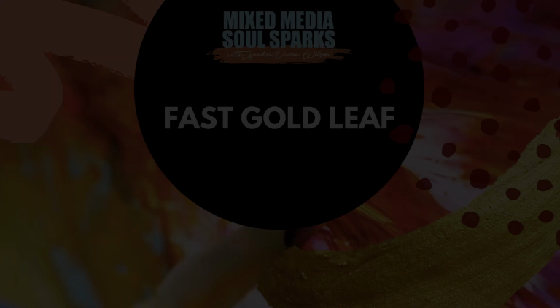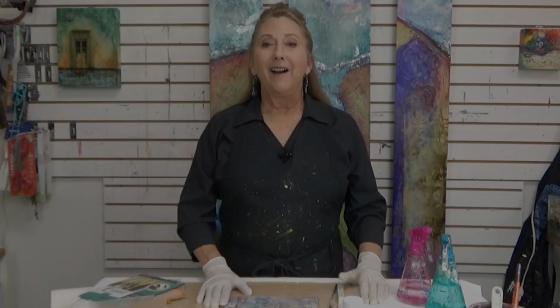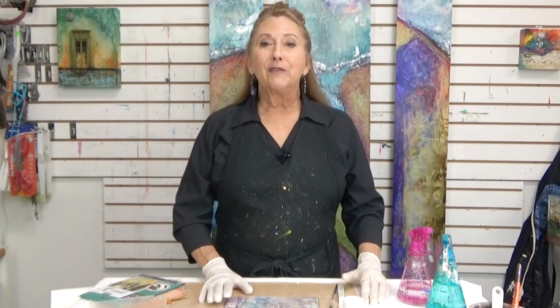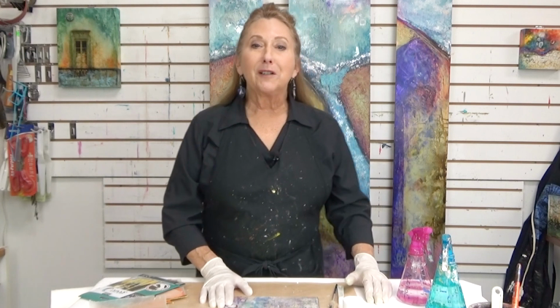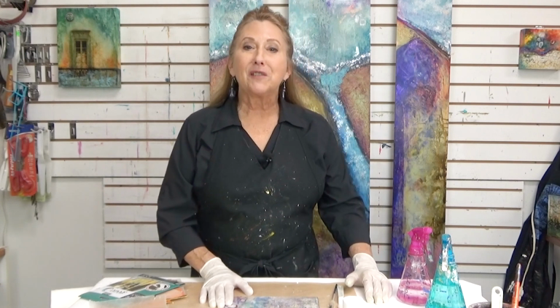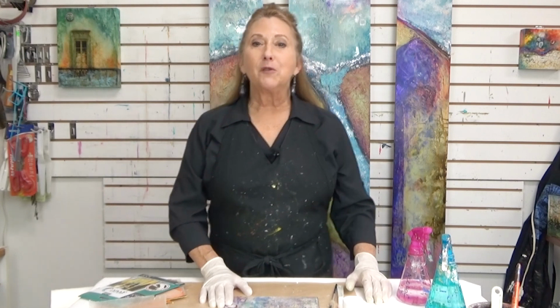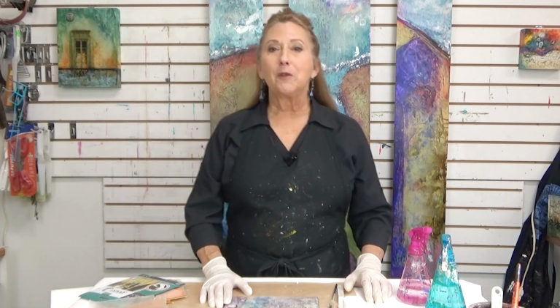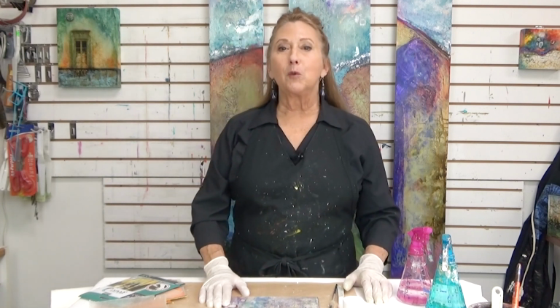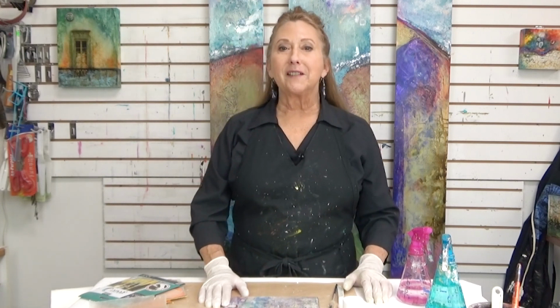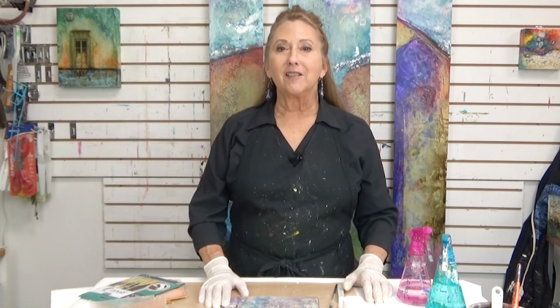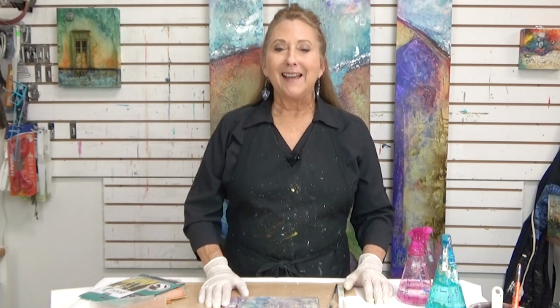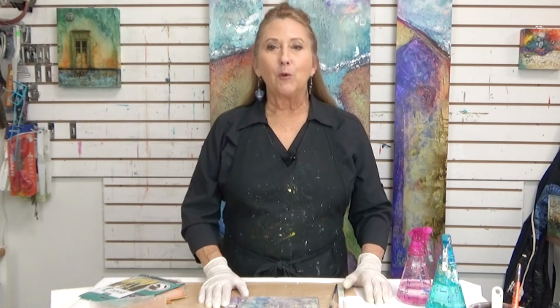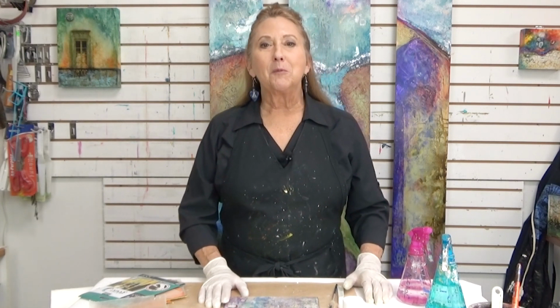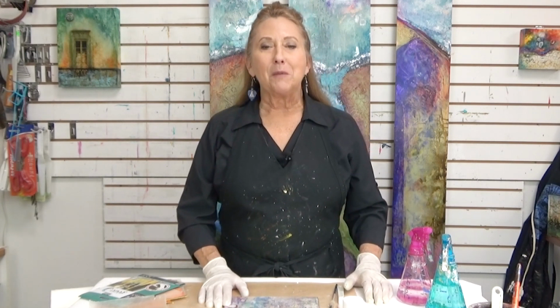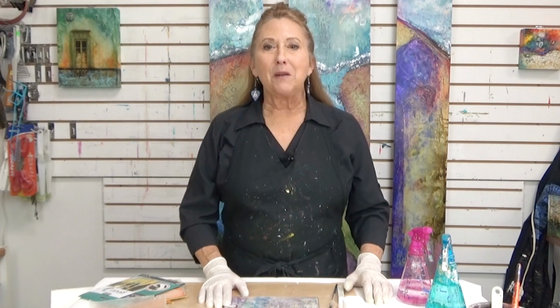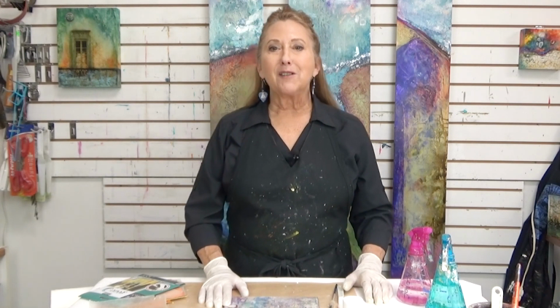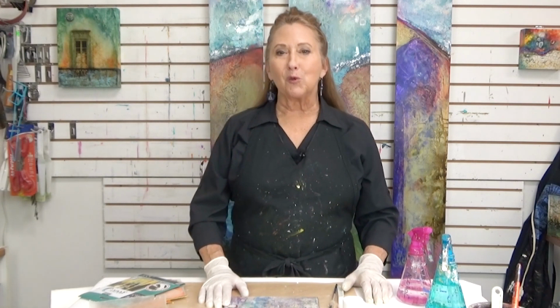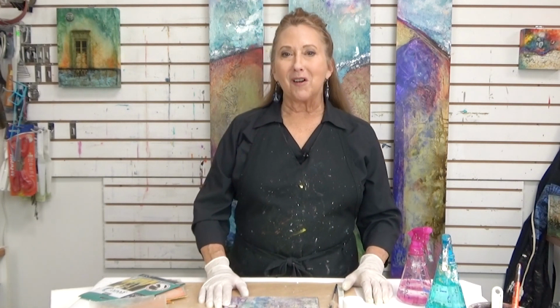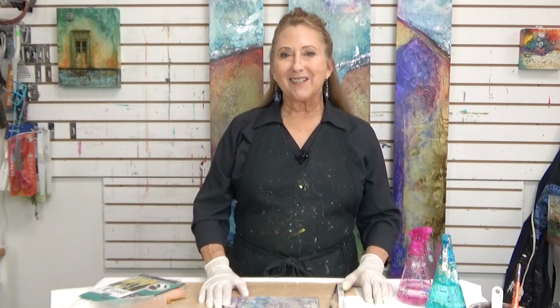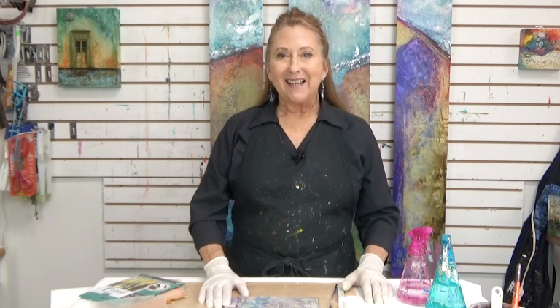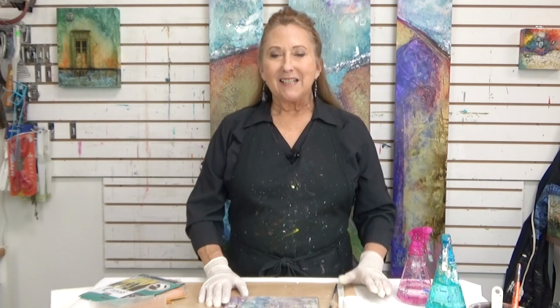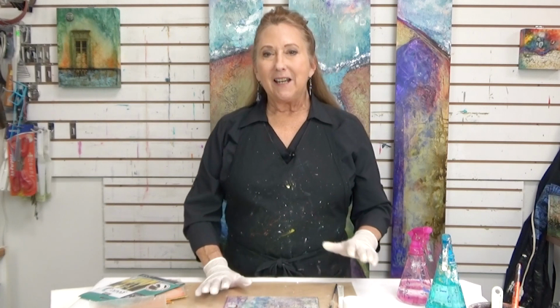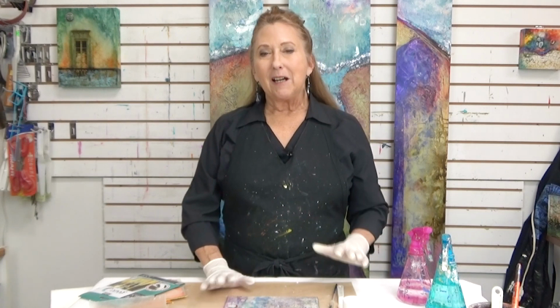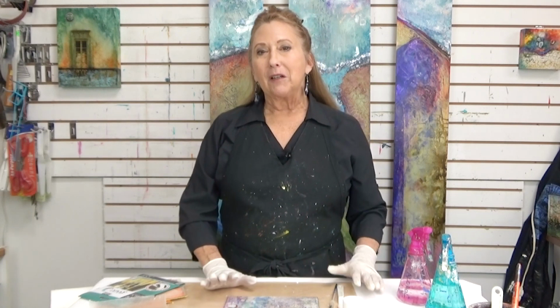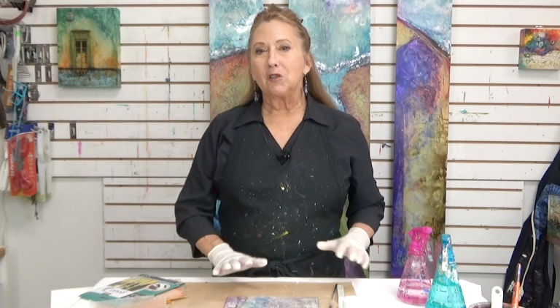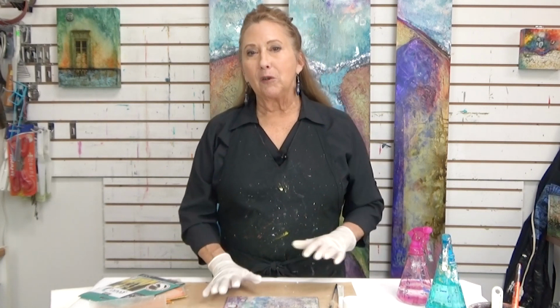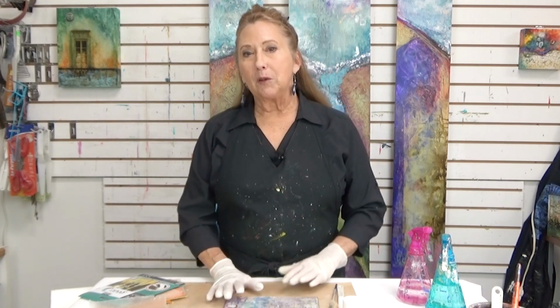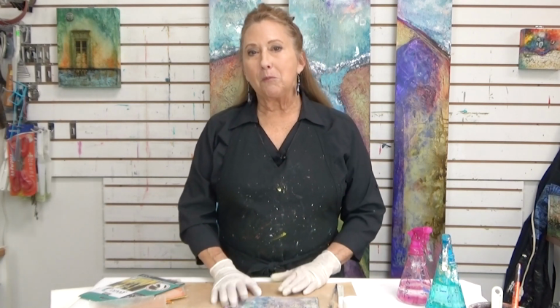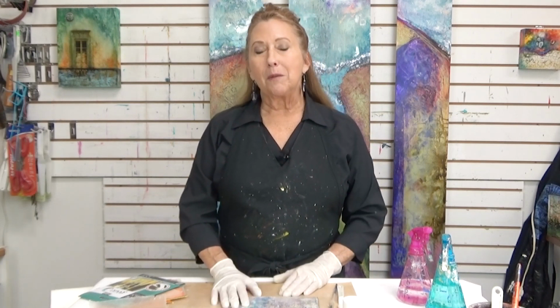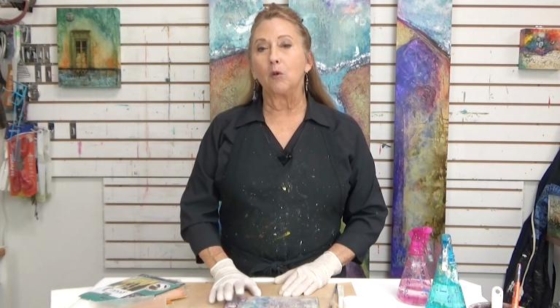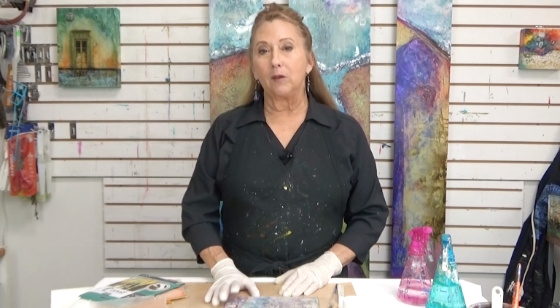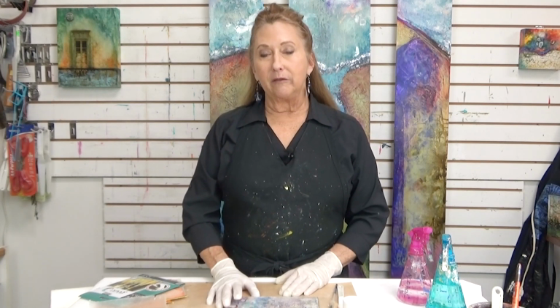Hi everyone, Sandra Duran-Wilson here and welcome to Mixed Media SoulSparks. Today, I'm going to show you a little bit more about gold leaf.